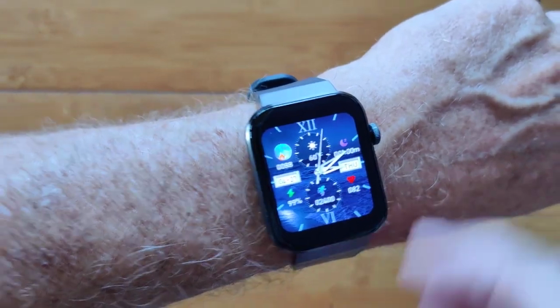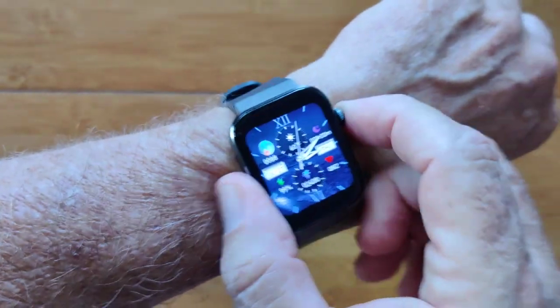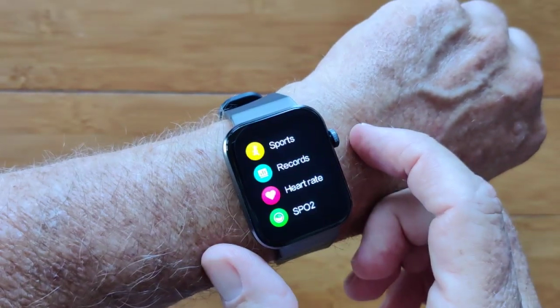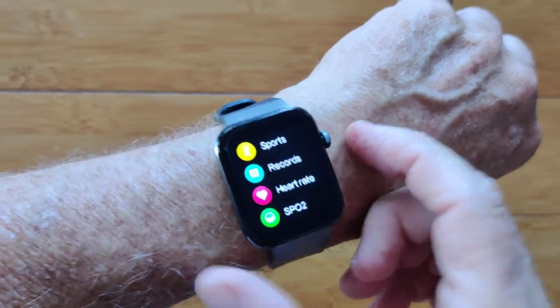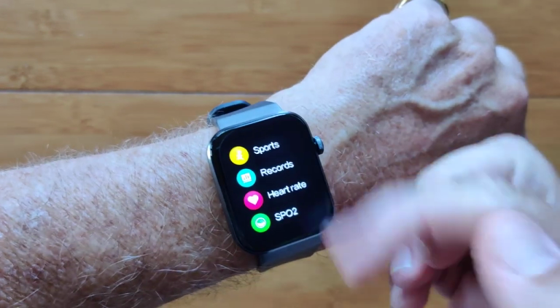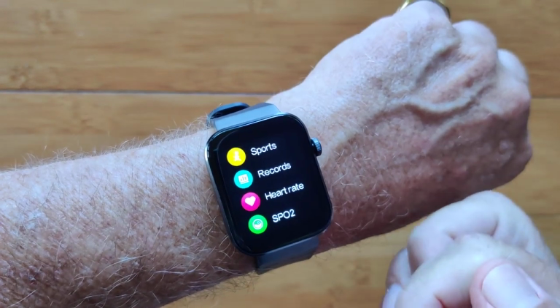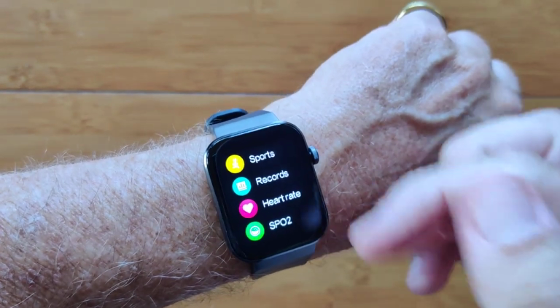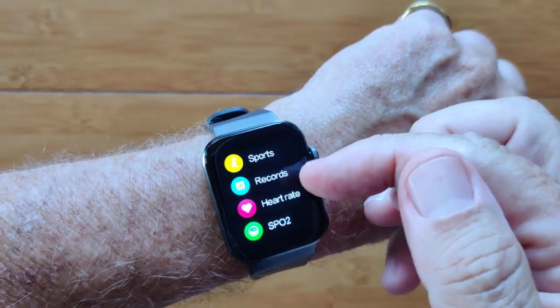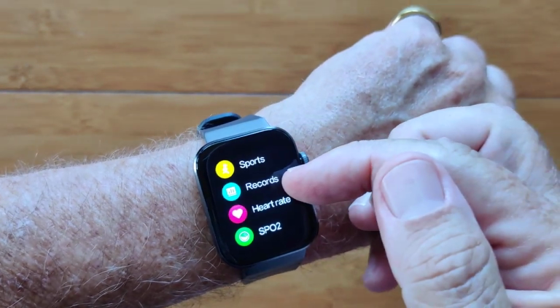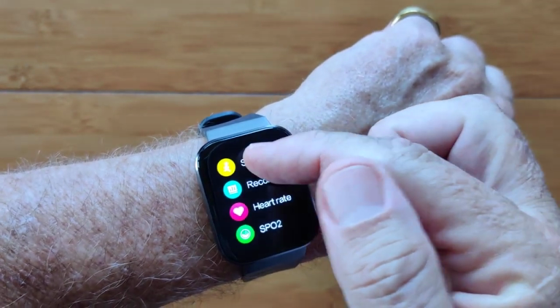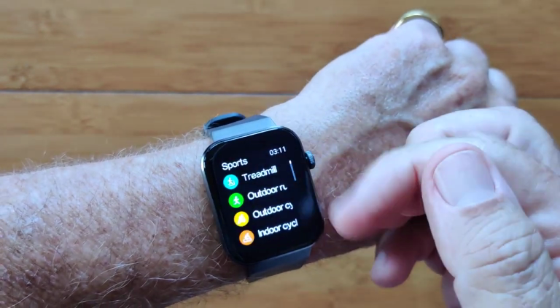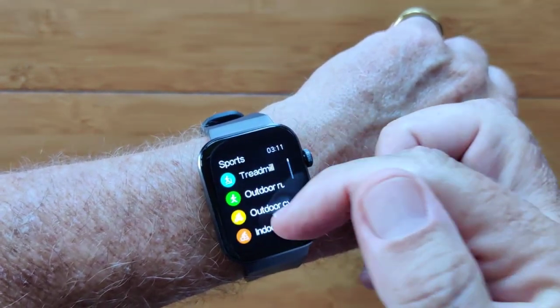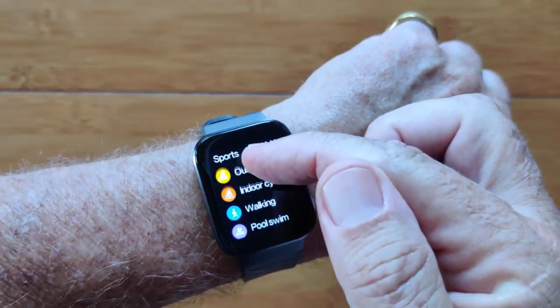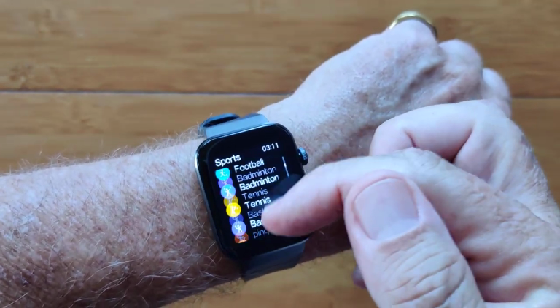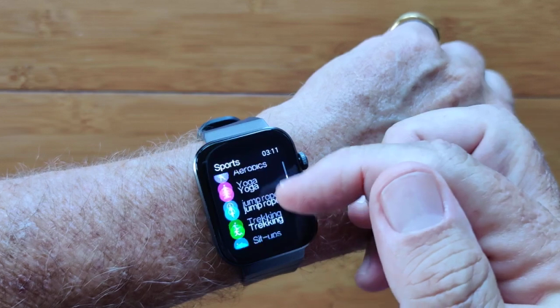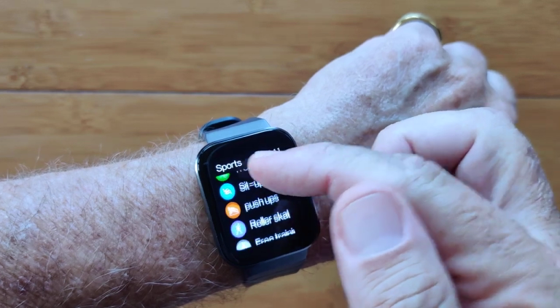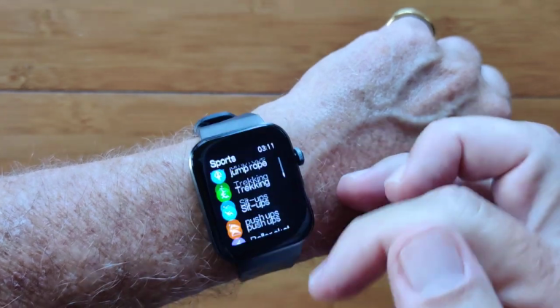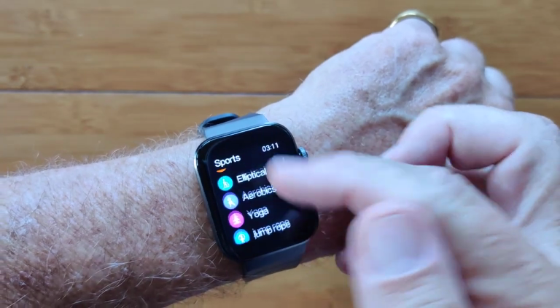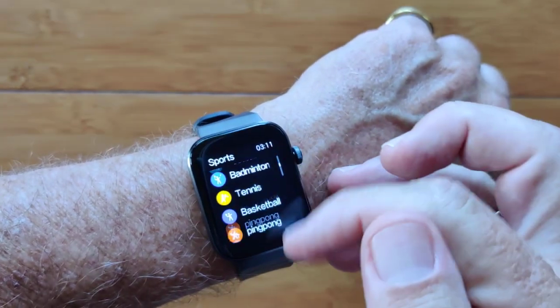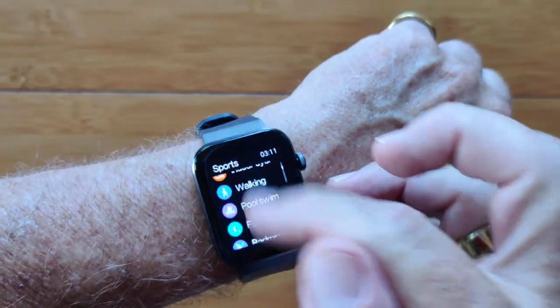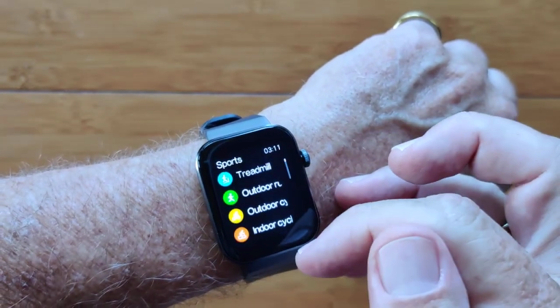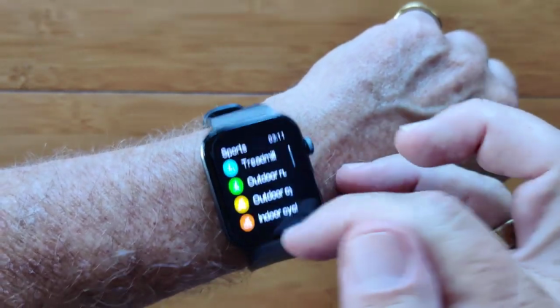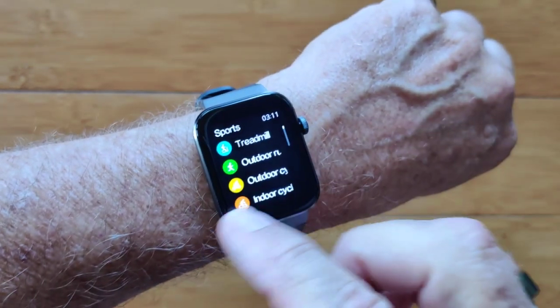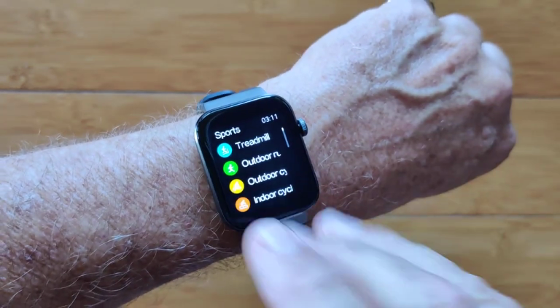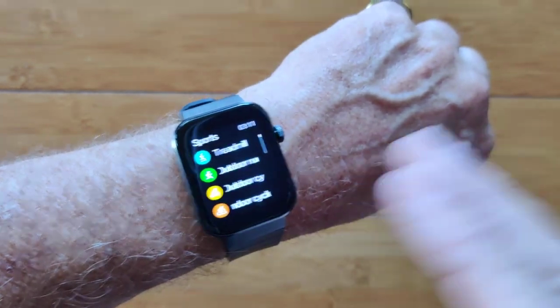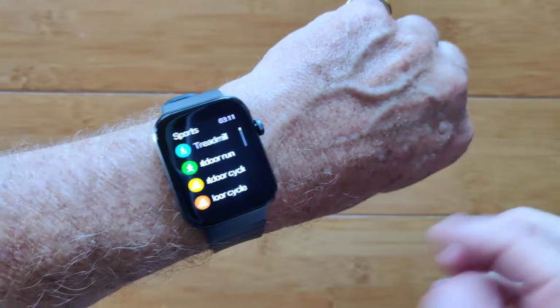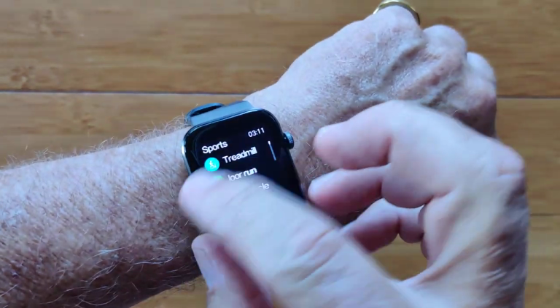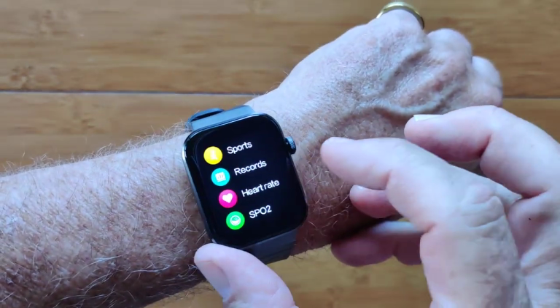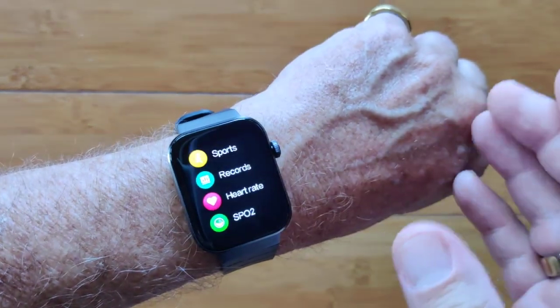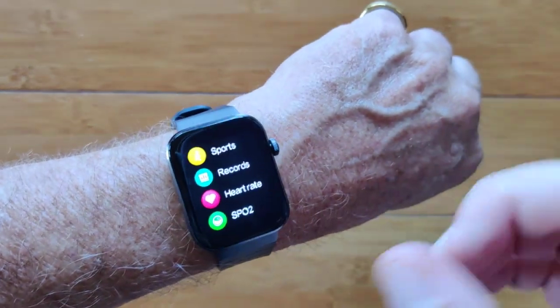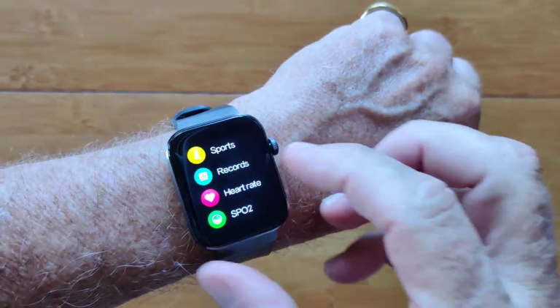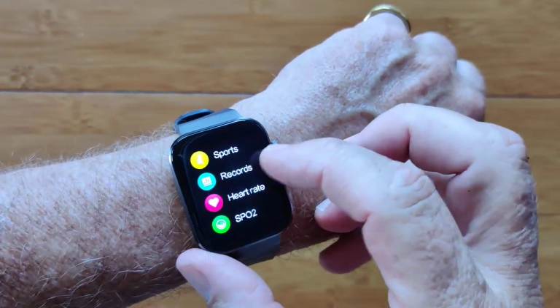When you tap the button you get into your sports, which is all the different activities you can do. Warning: you can record them here, but they don't stay on the watch and they don't currently transfer to the app either. There's a glitch somewhere.